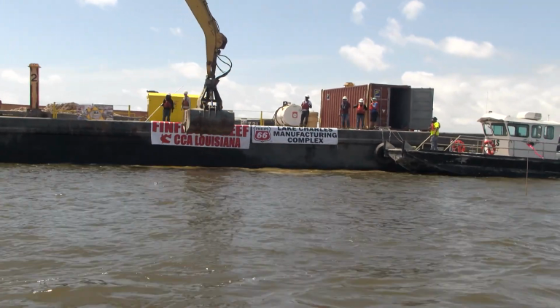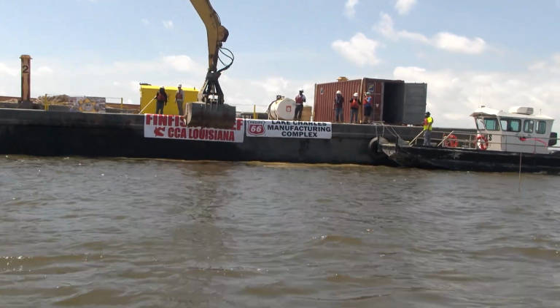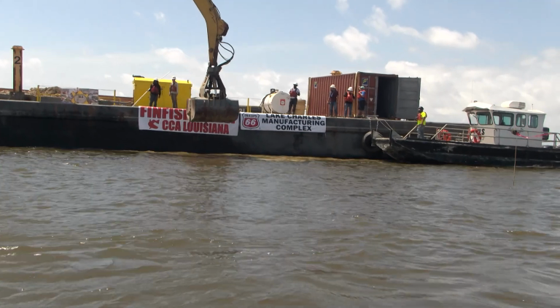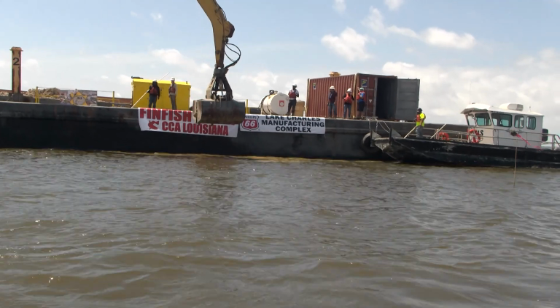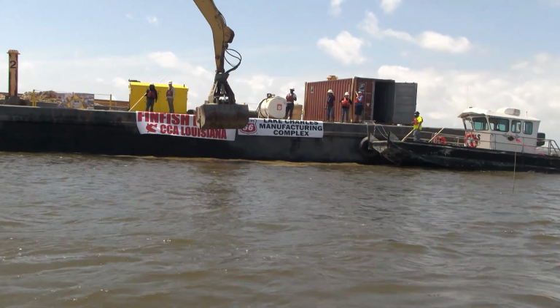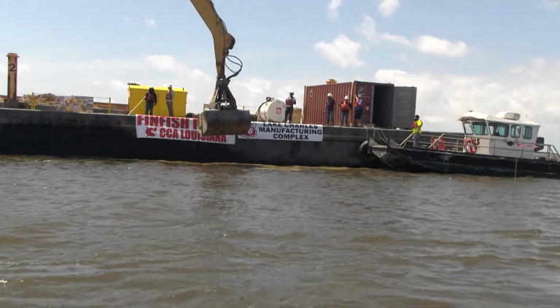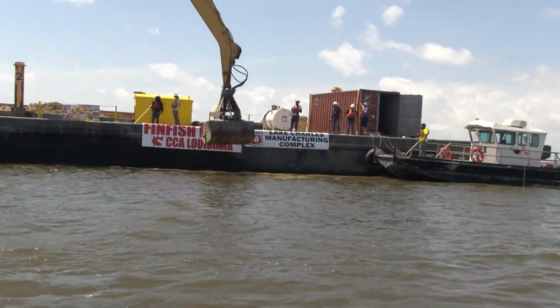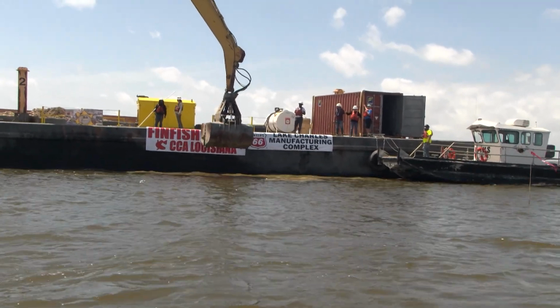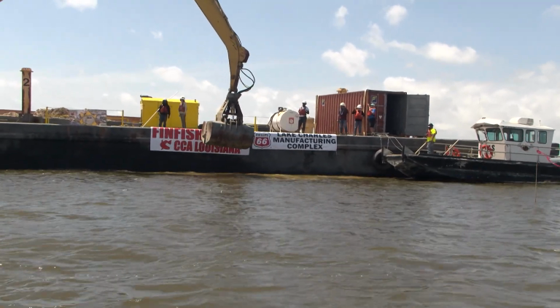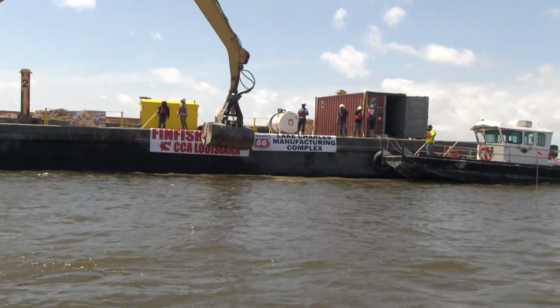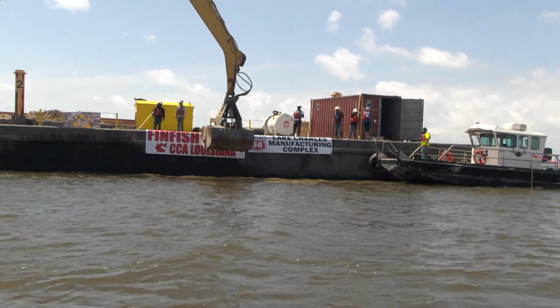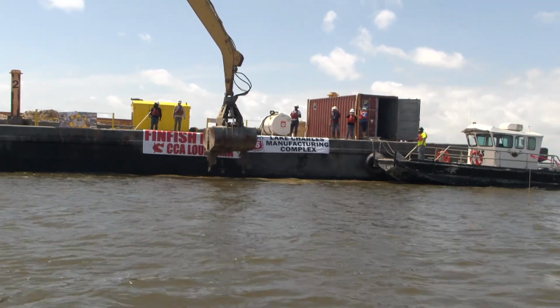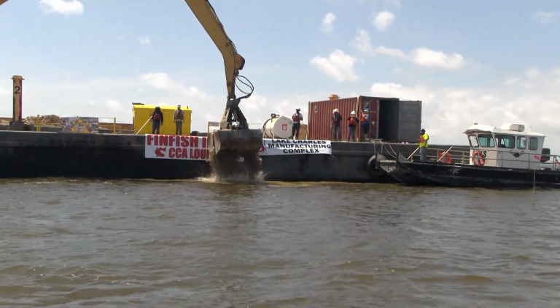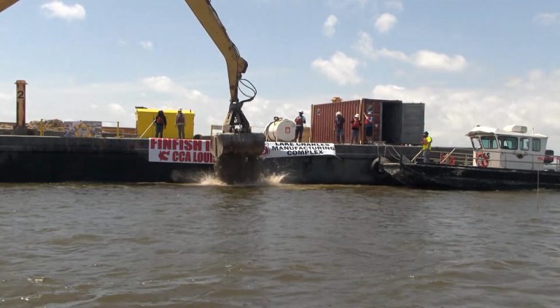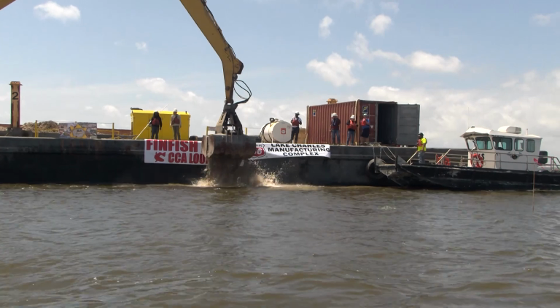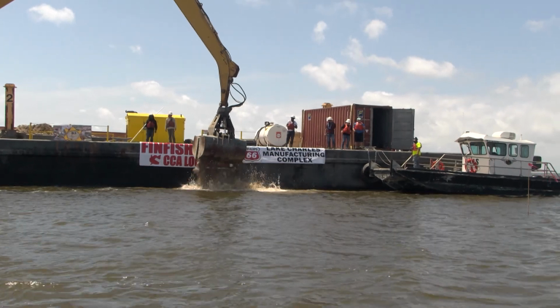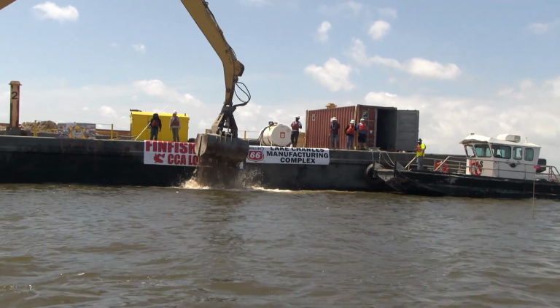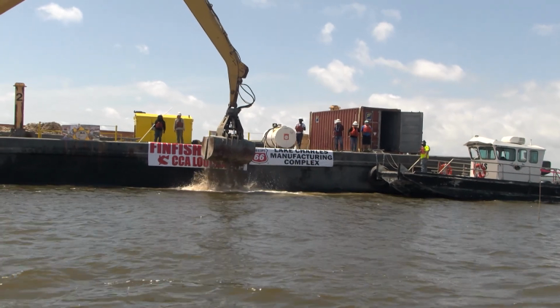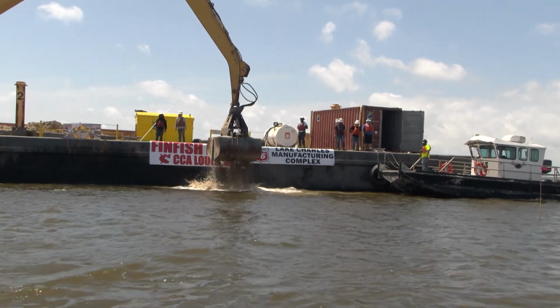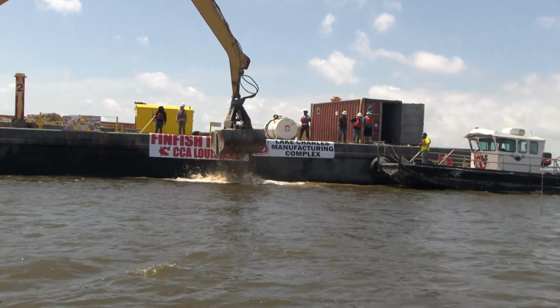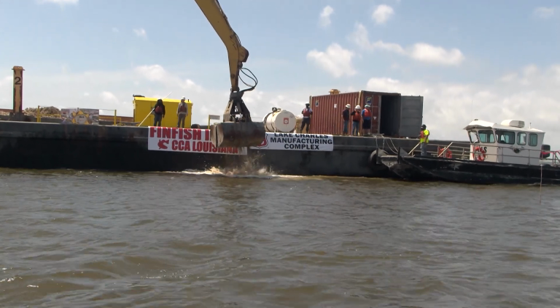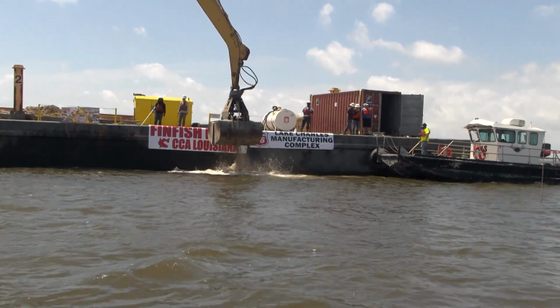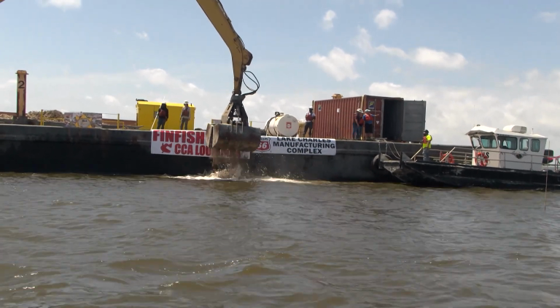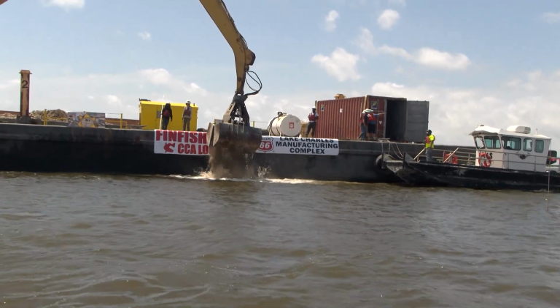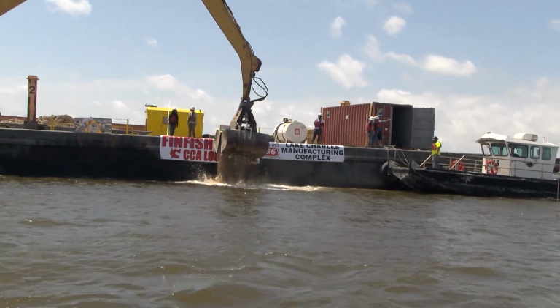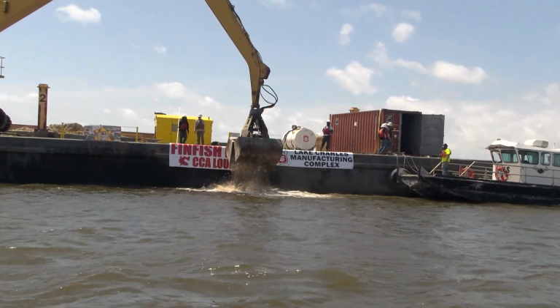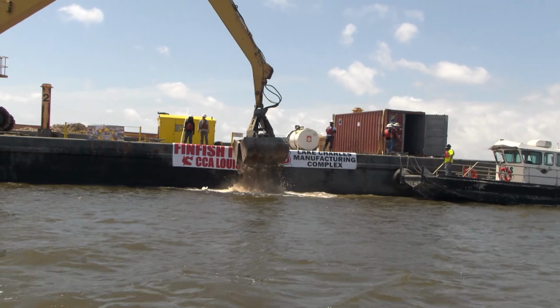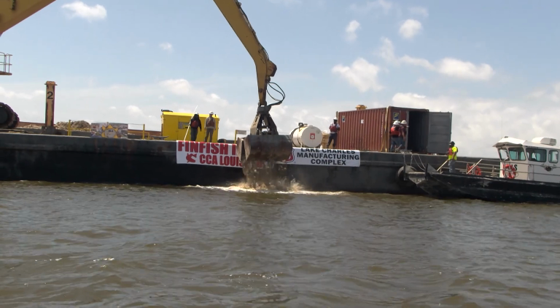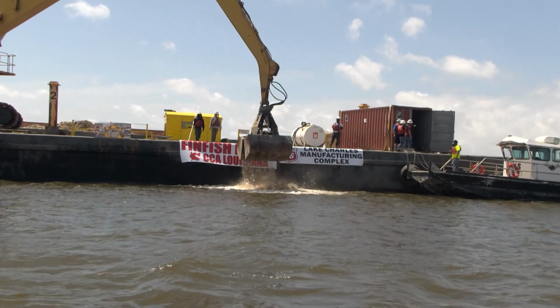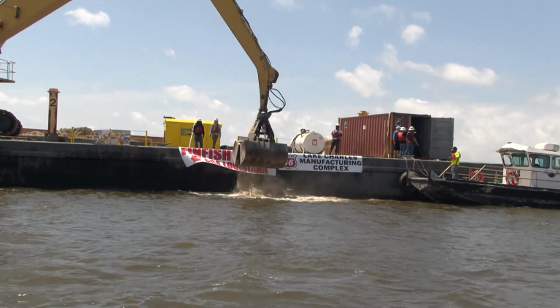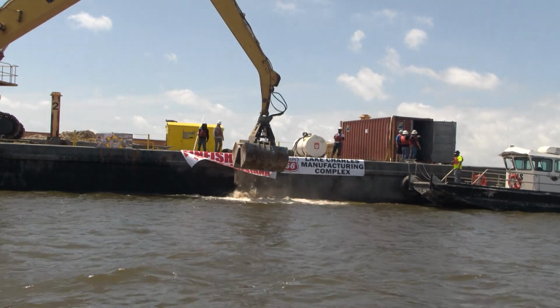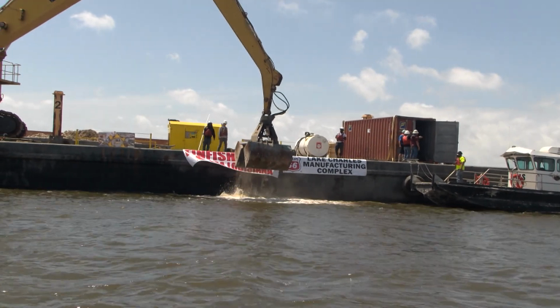We're going to go out on the water today and actually see the construction — see the barges out there with the concrete unloading and placing them on the bottom. It's in a precise area that's been surveyed out and it's all permitted and ready to go.